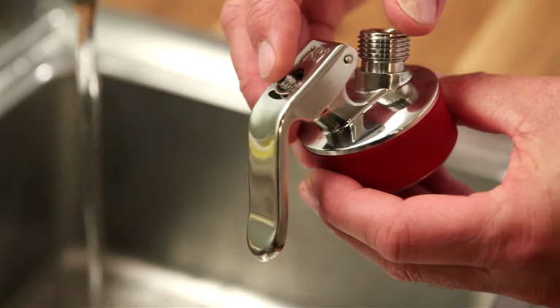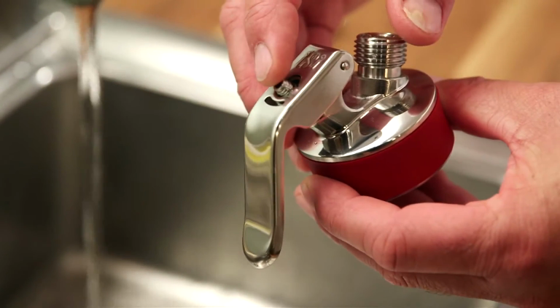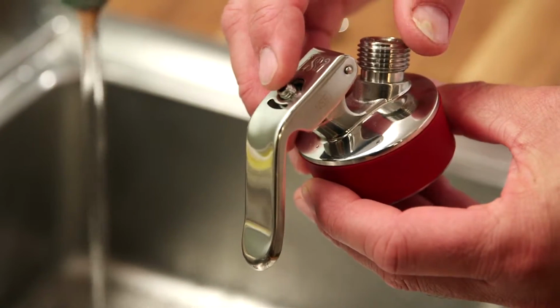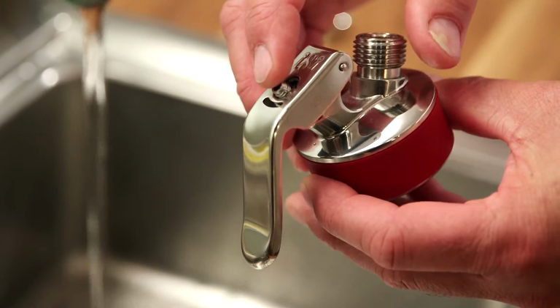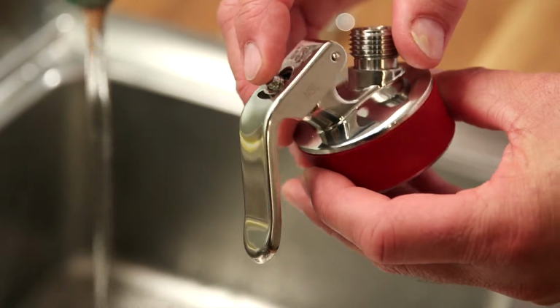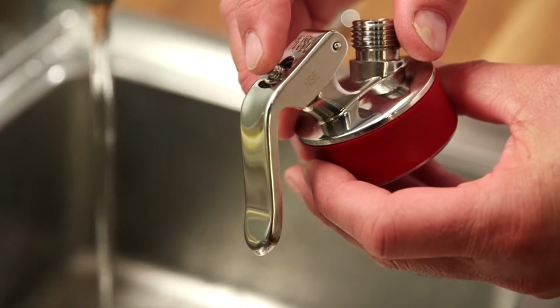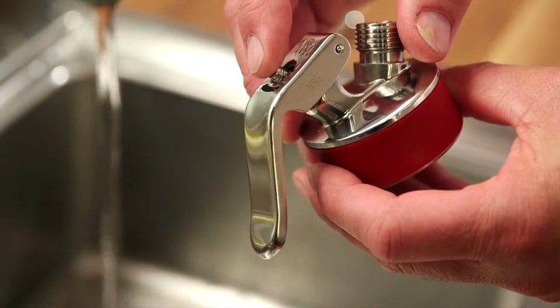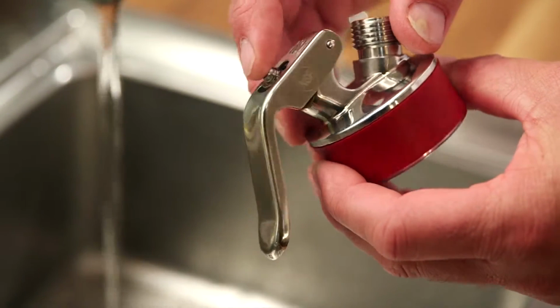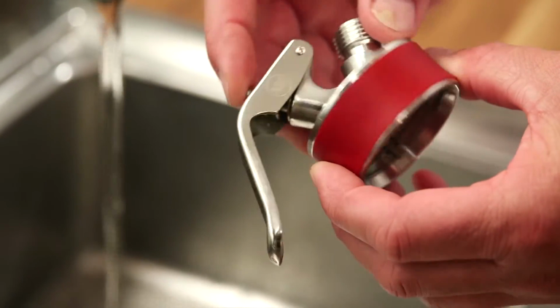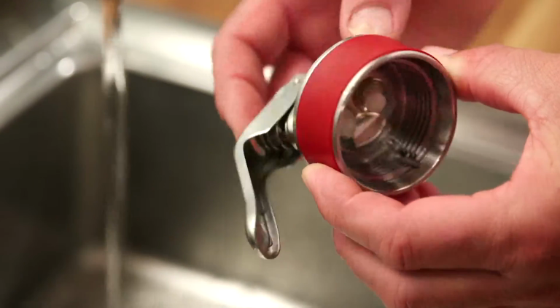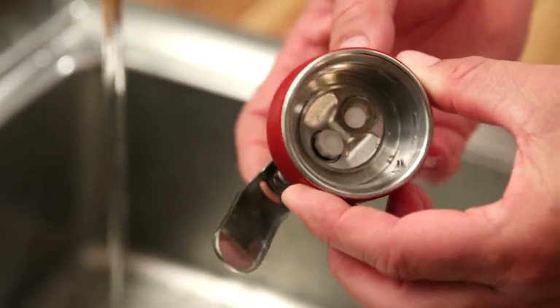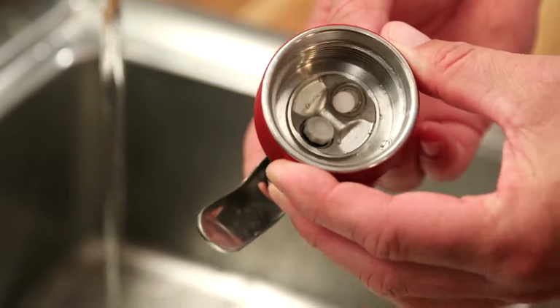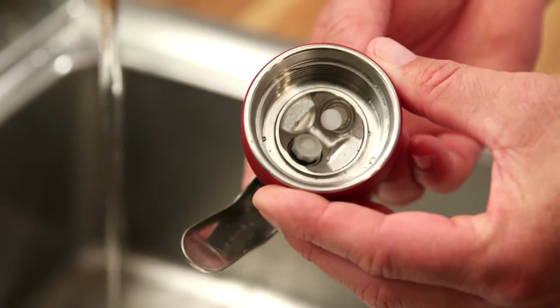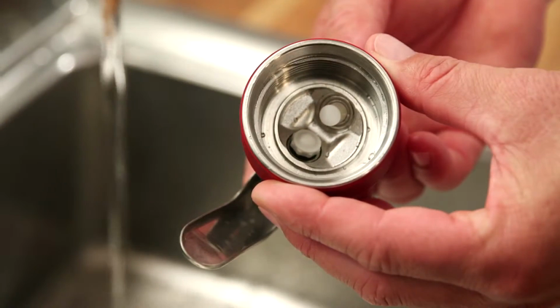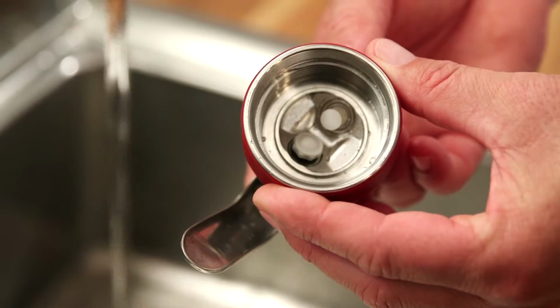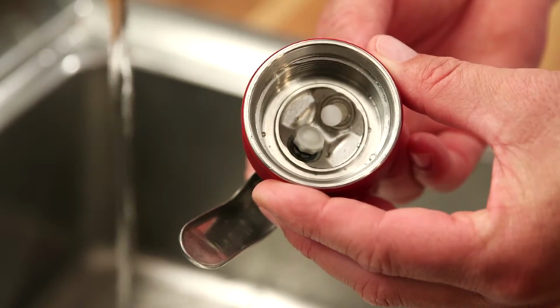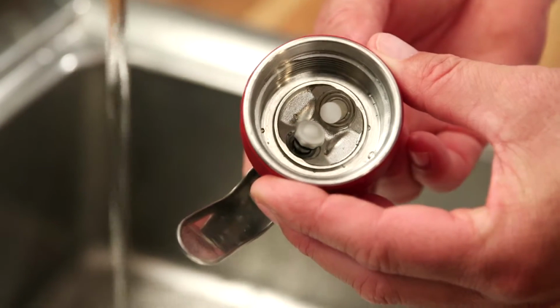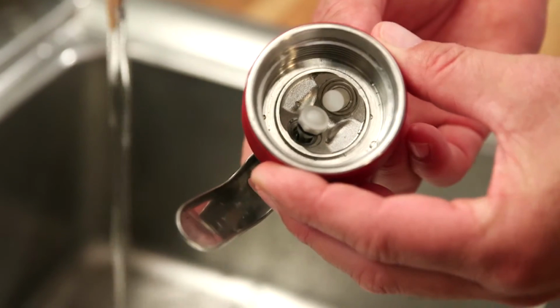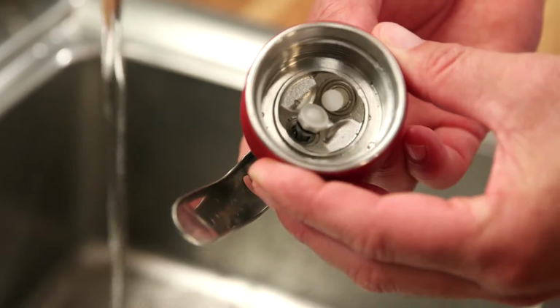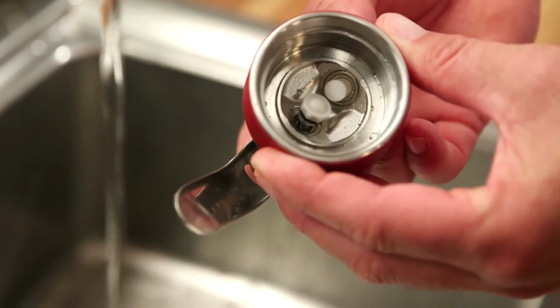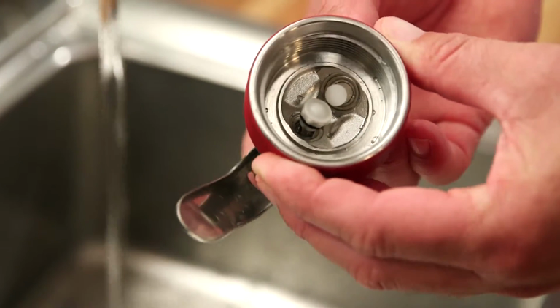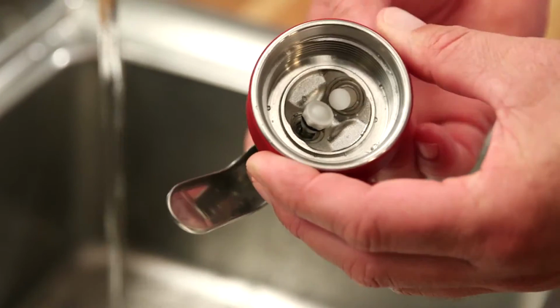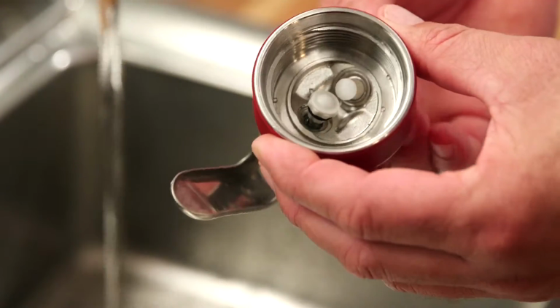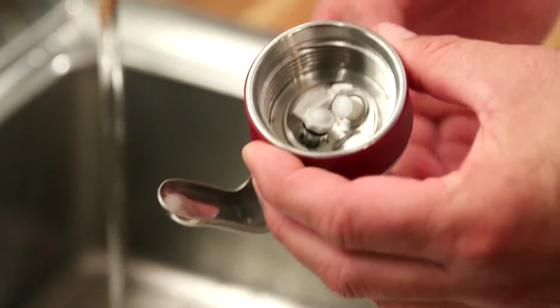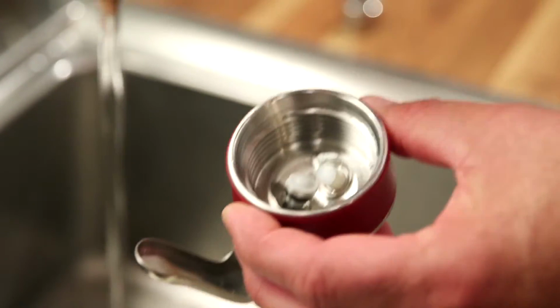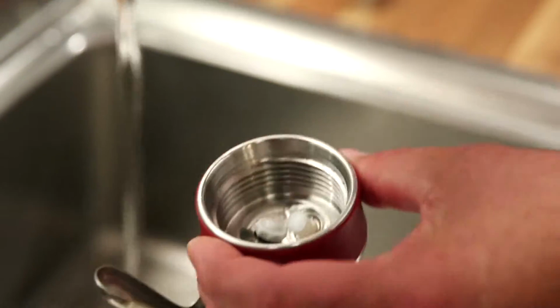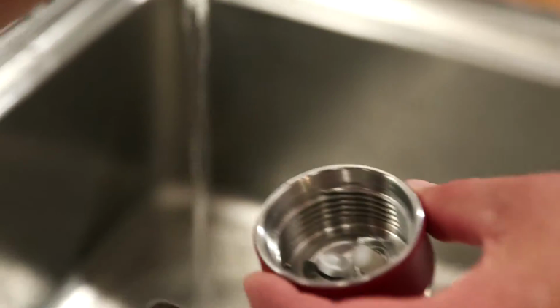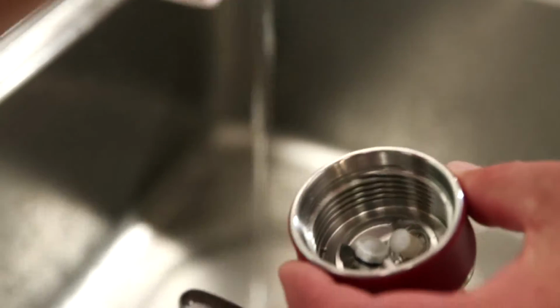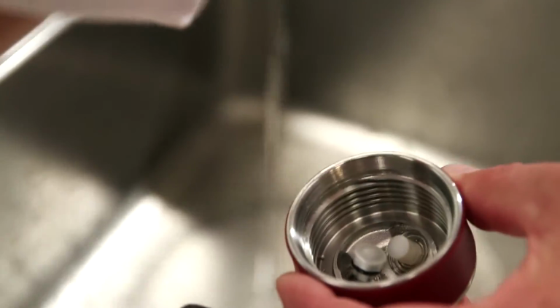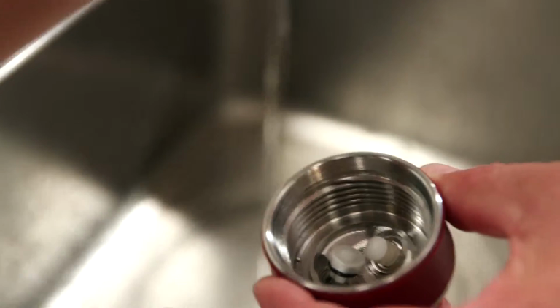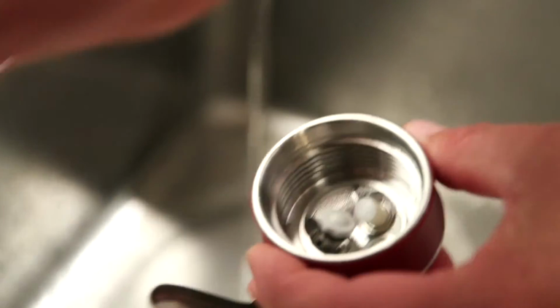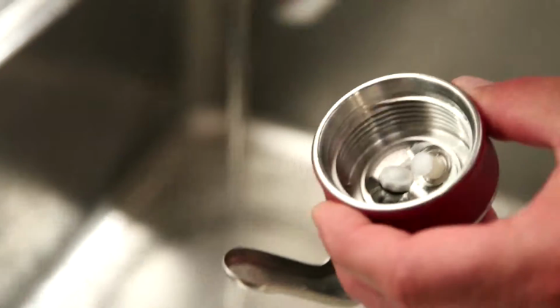For a thorough cleaning, we recommend that you press the dispensing valve into the head from the top of the unit until it cannot go any further, and then clean it with the brush.